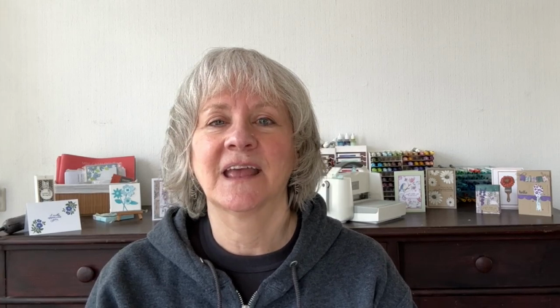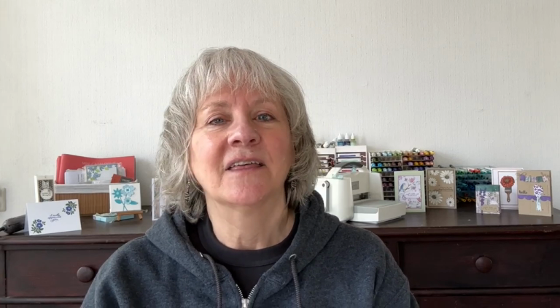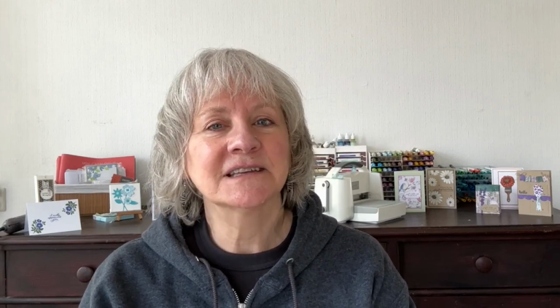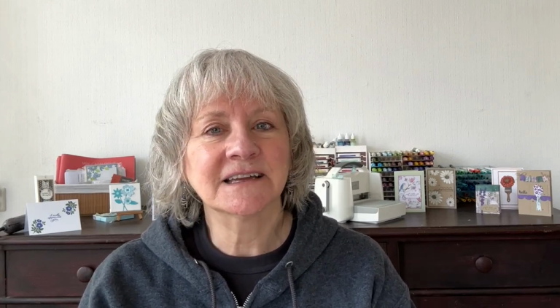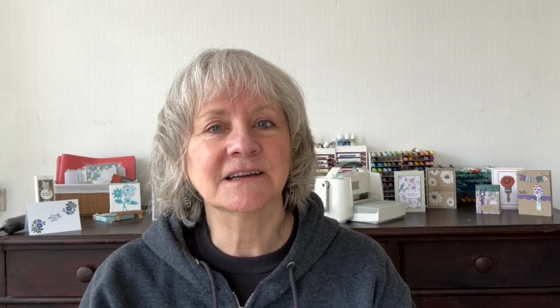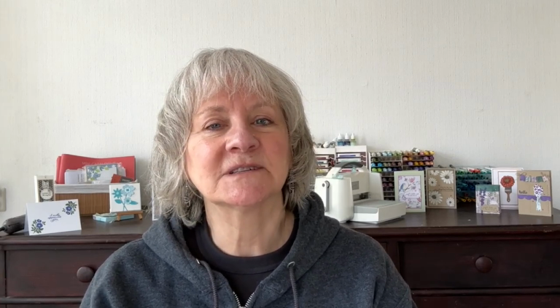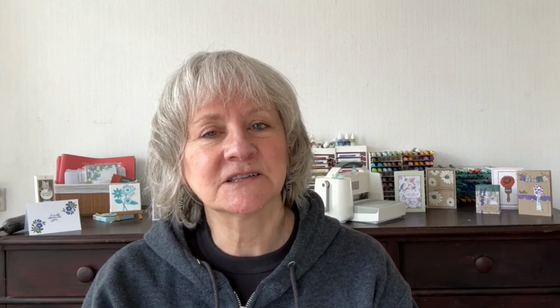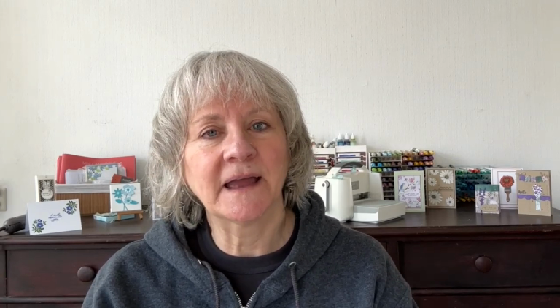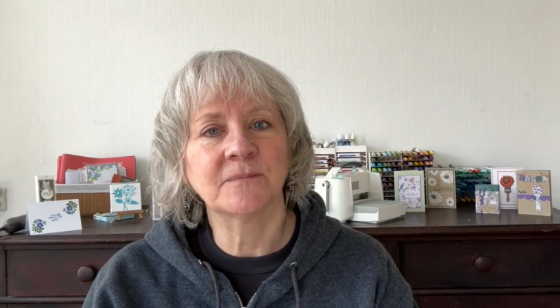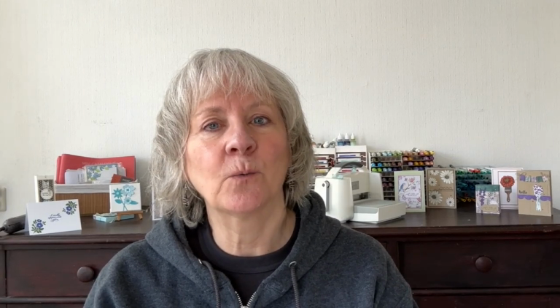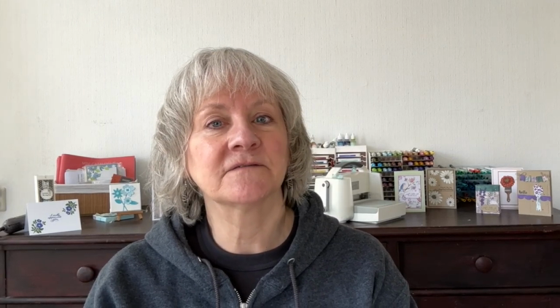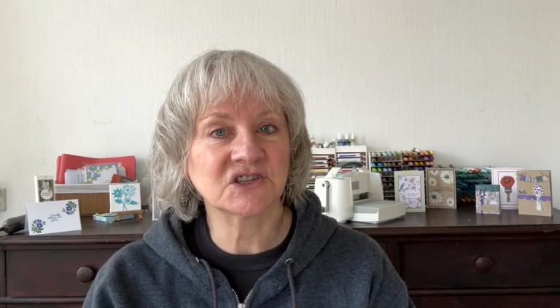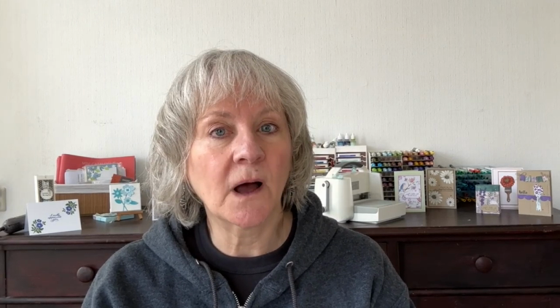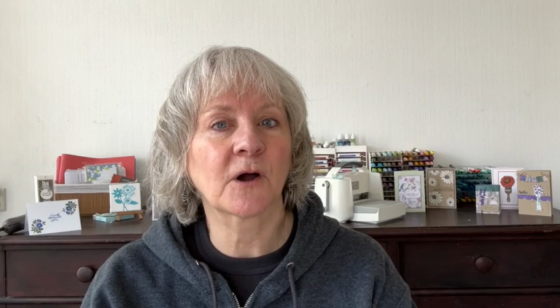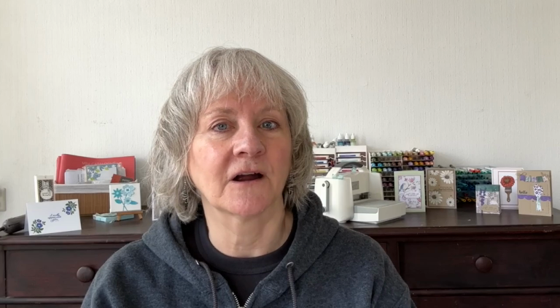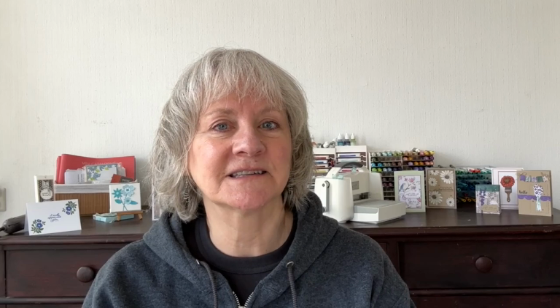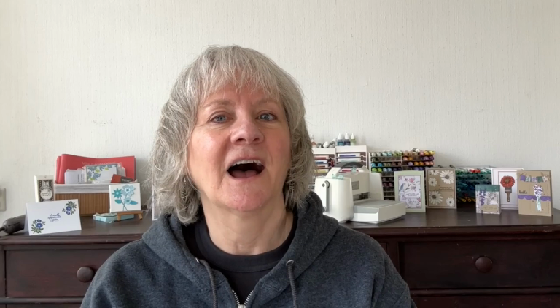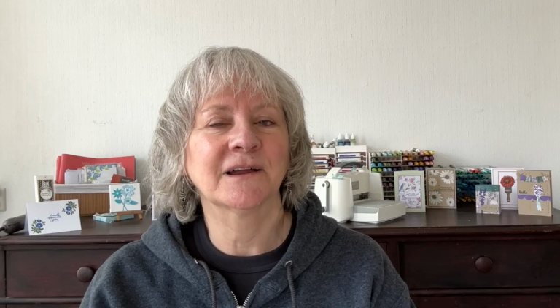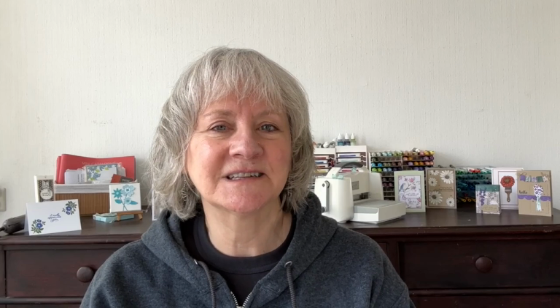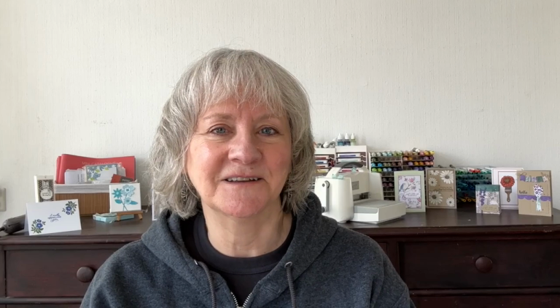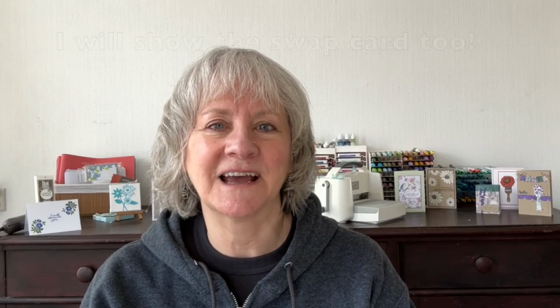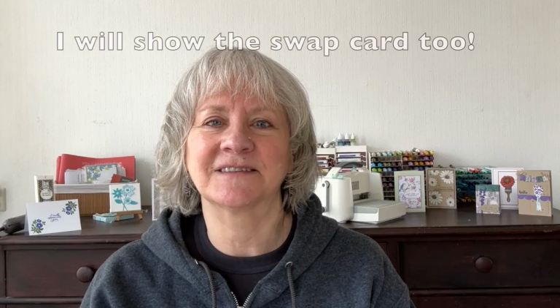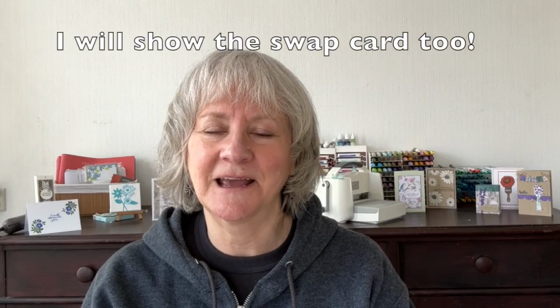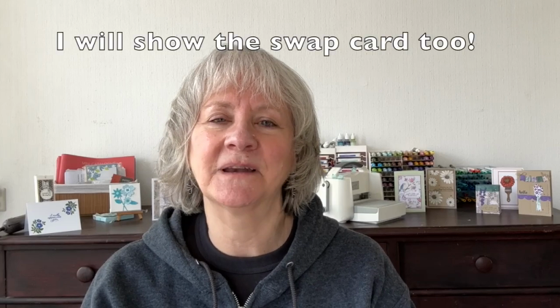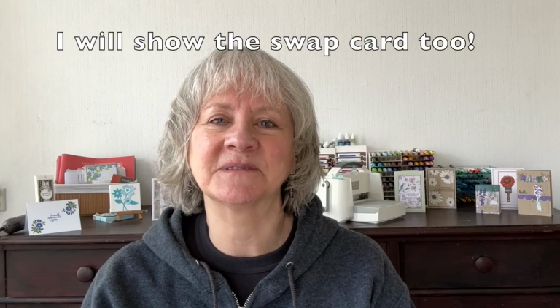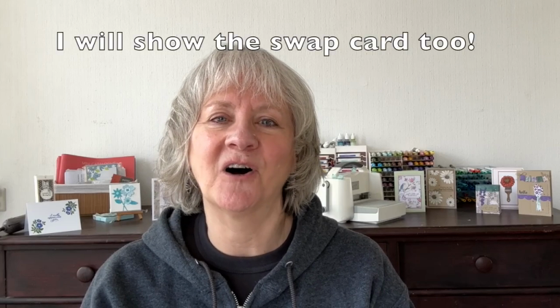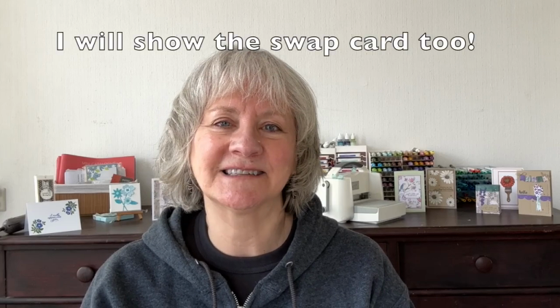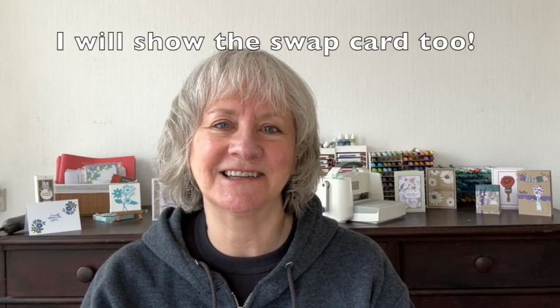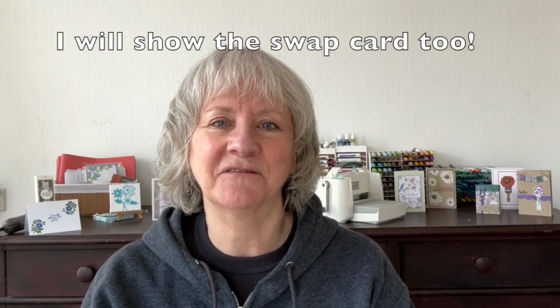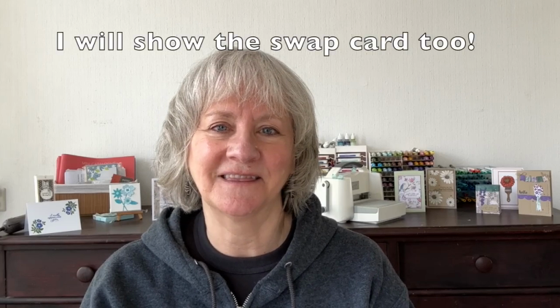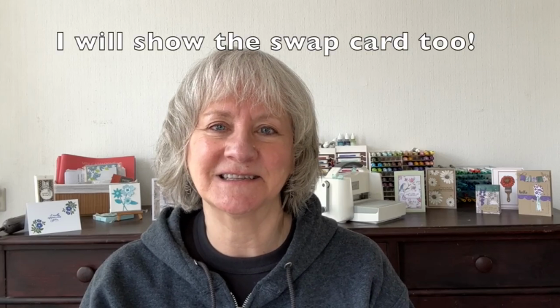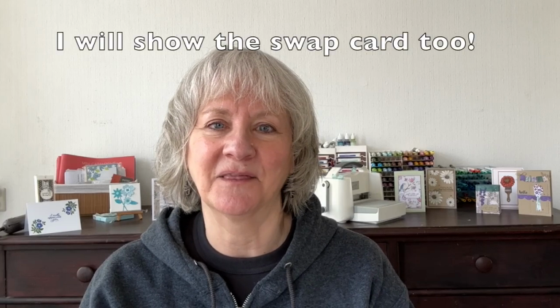This idea was inspired by one of the swap cards I received at Stampin' Up's OnStage event this month.